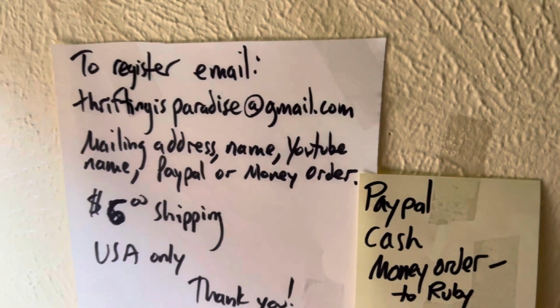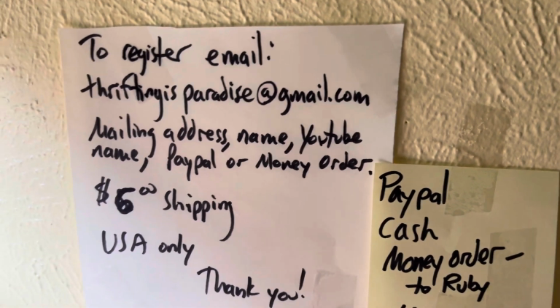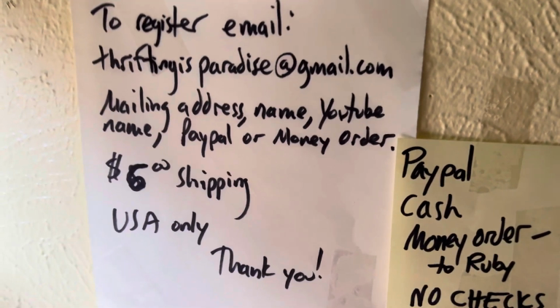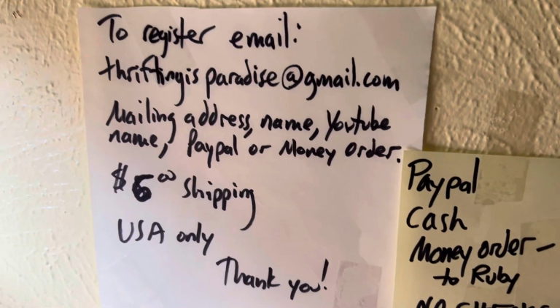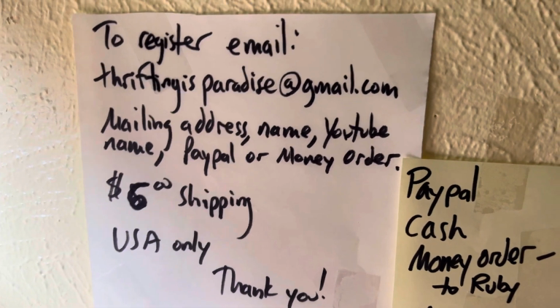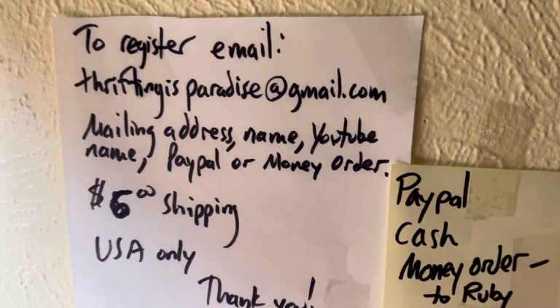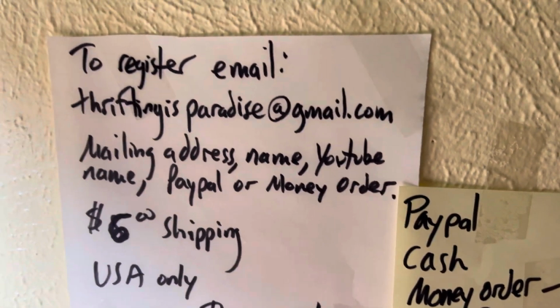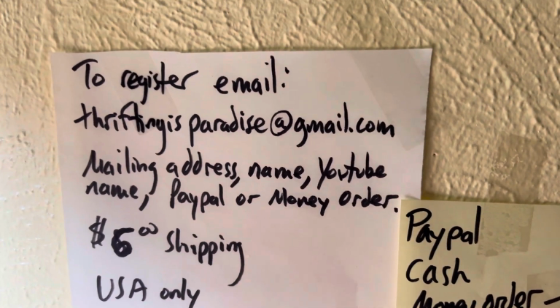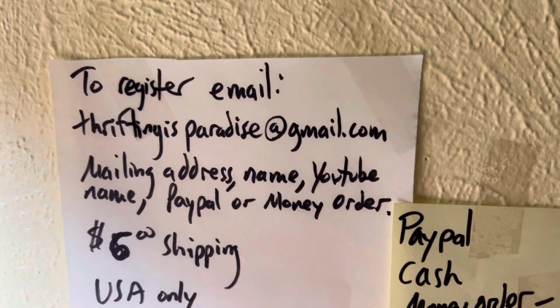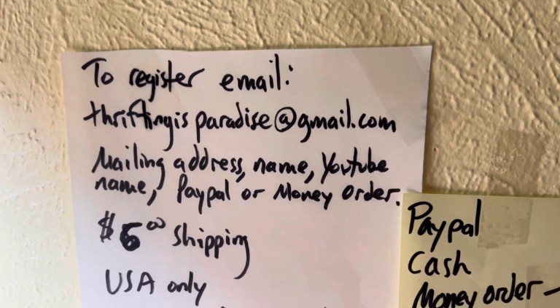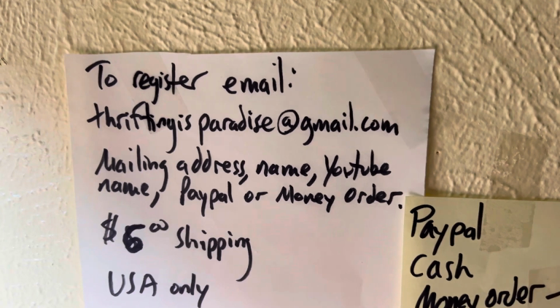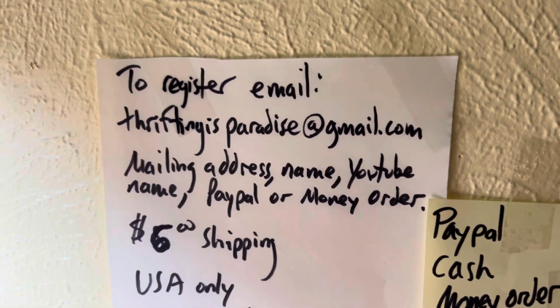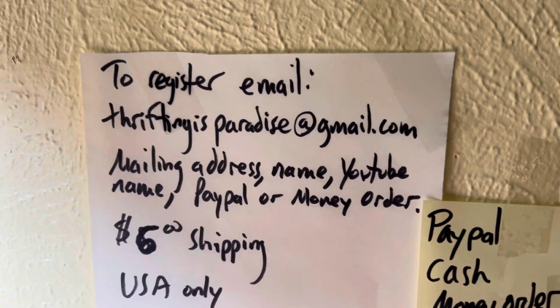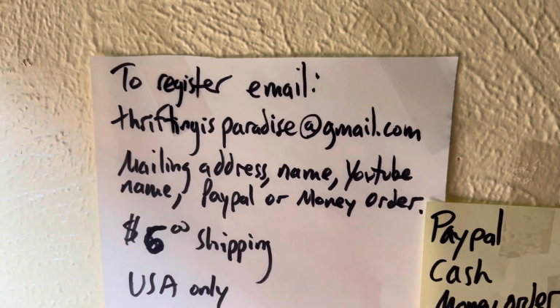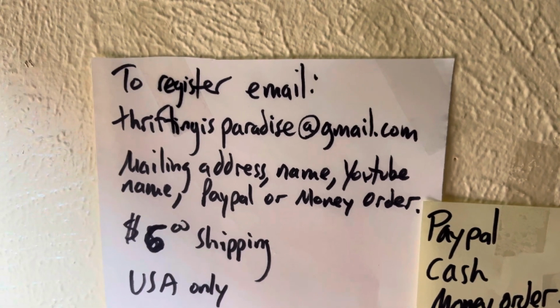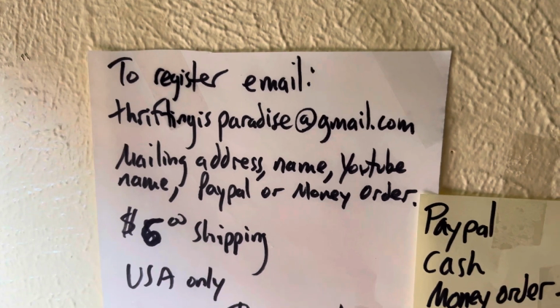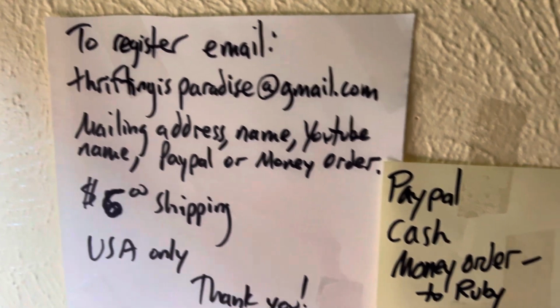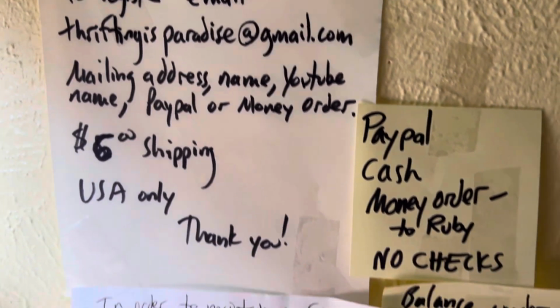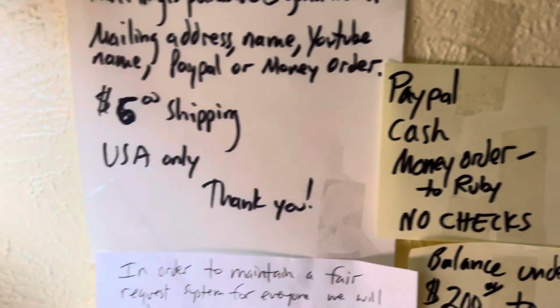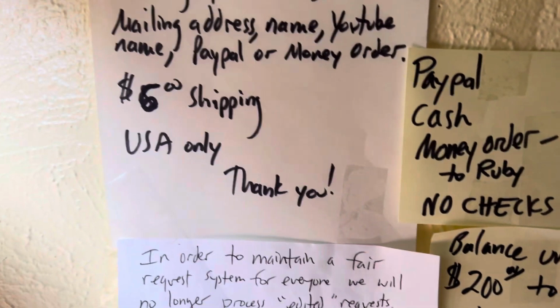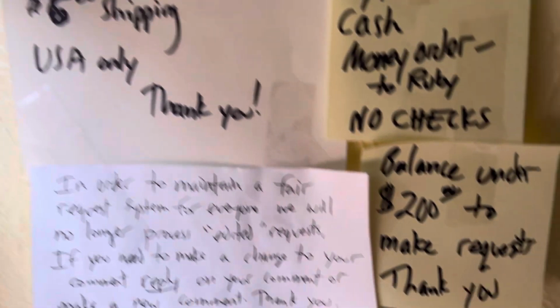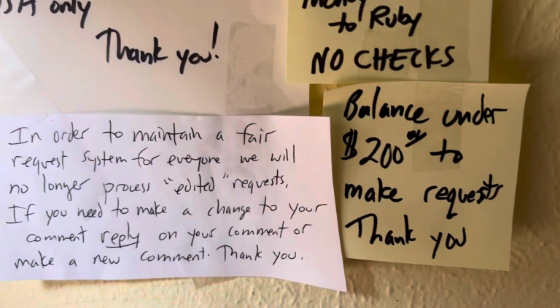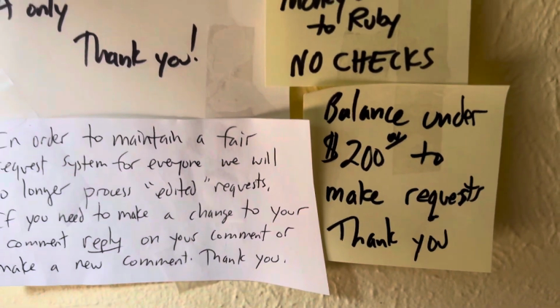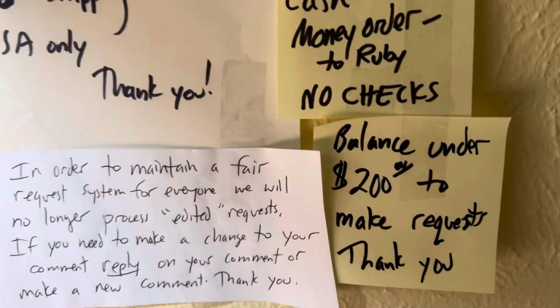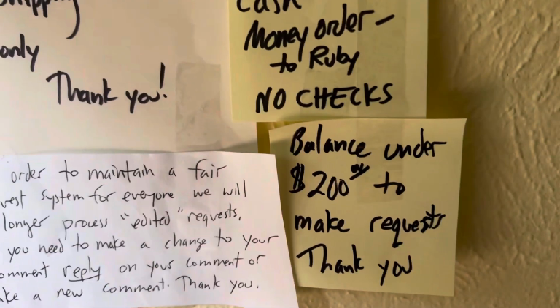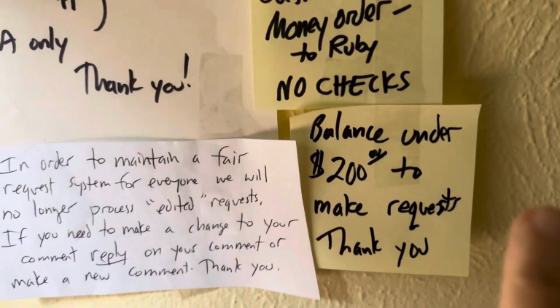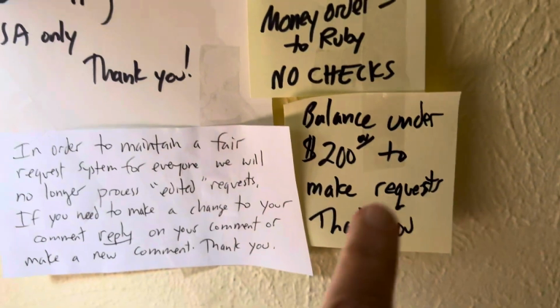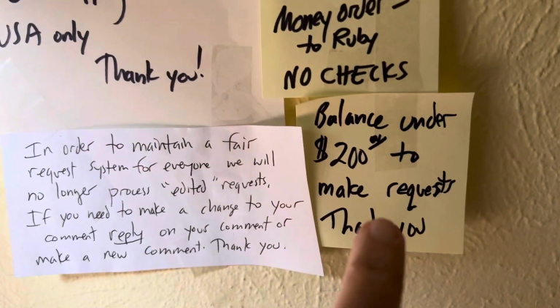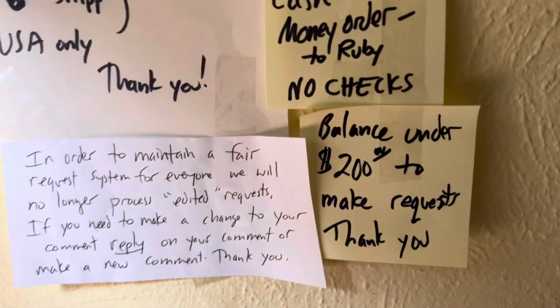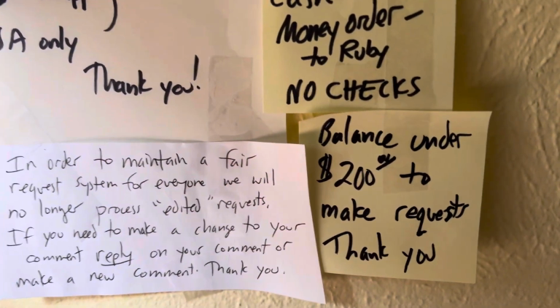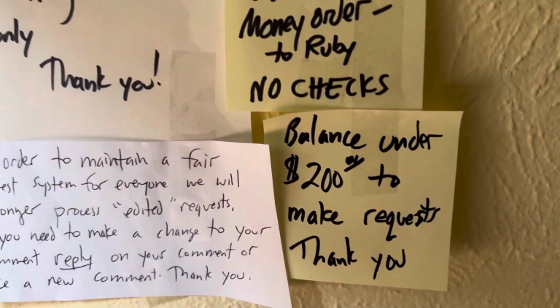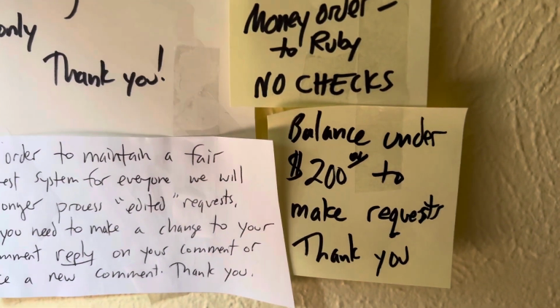Welcome to the video. The gang is all here. If you're new, just email Ruby at thriftingisparadise@gmail.com. And that's one of the newer guidelines.